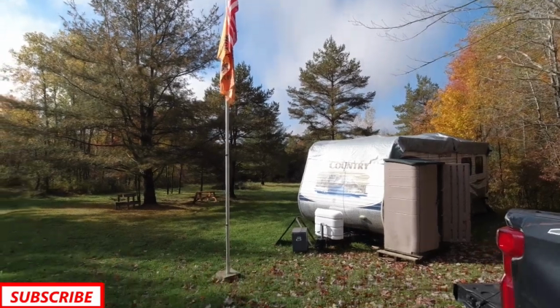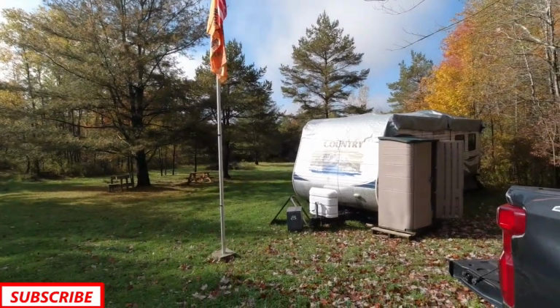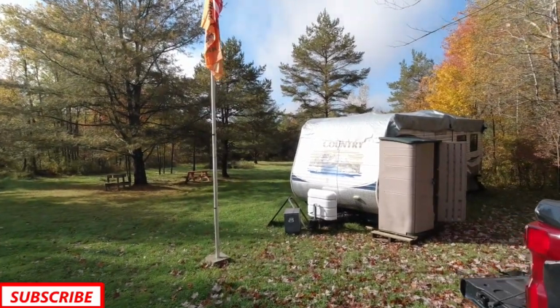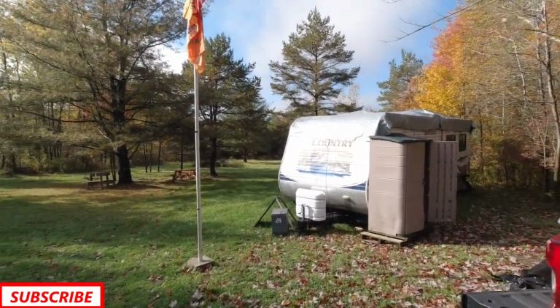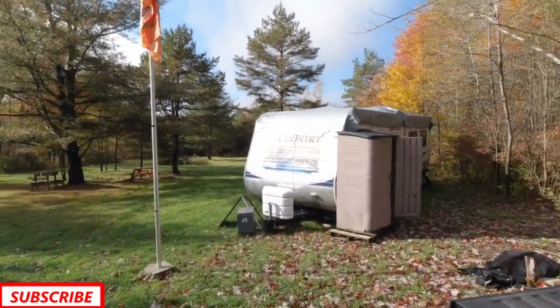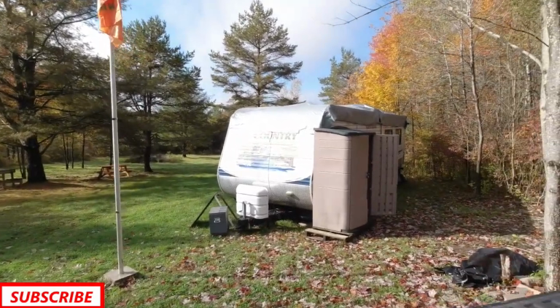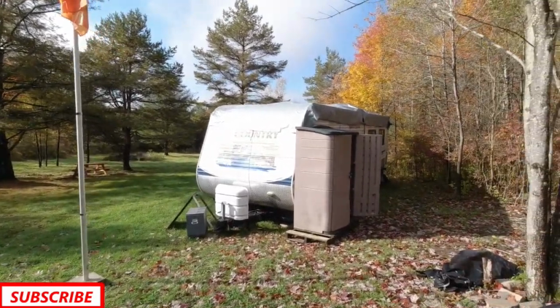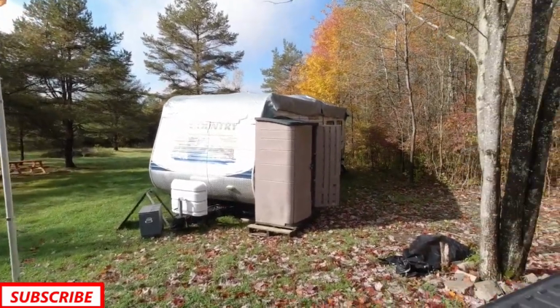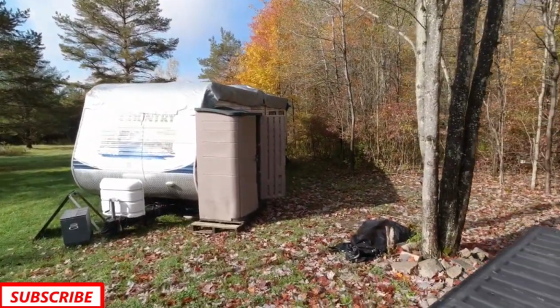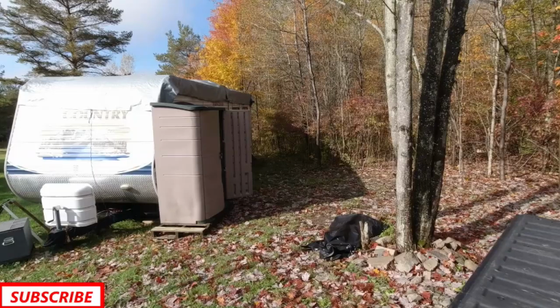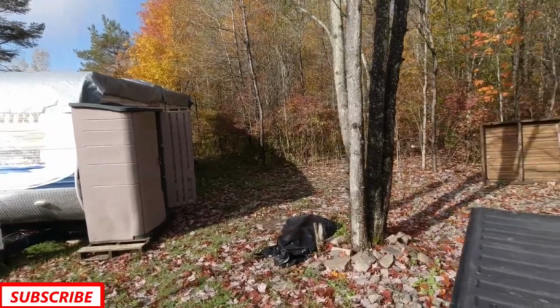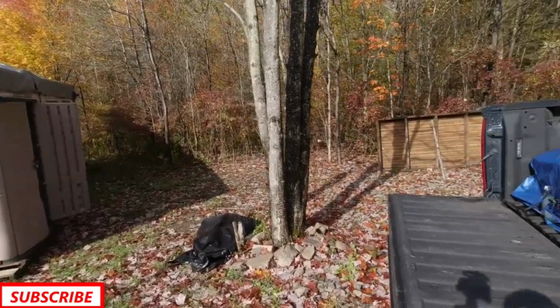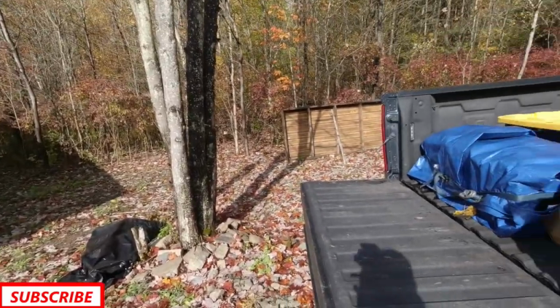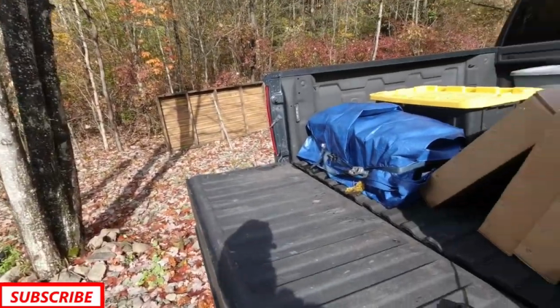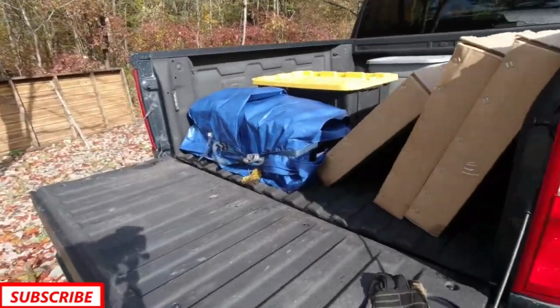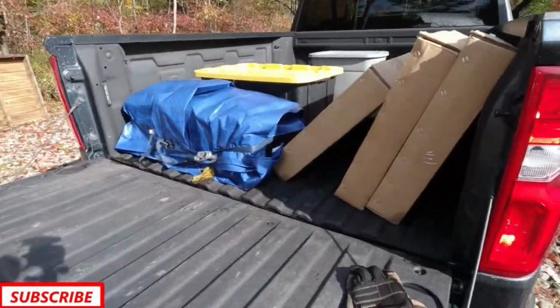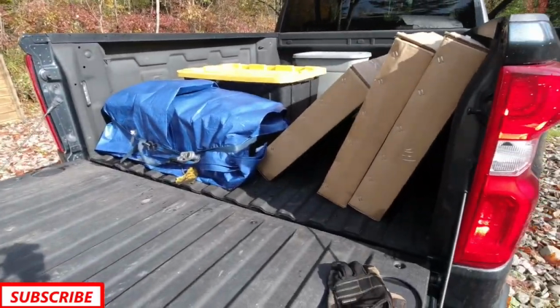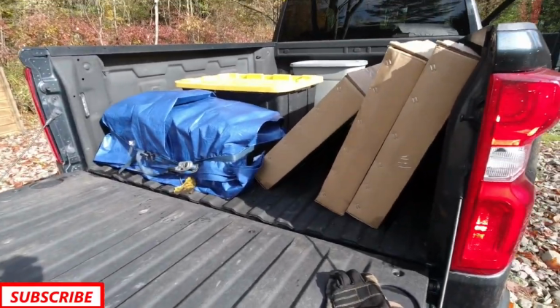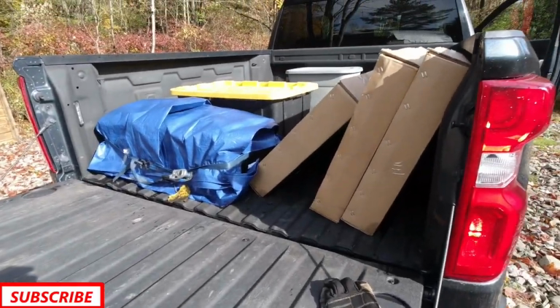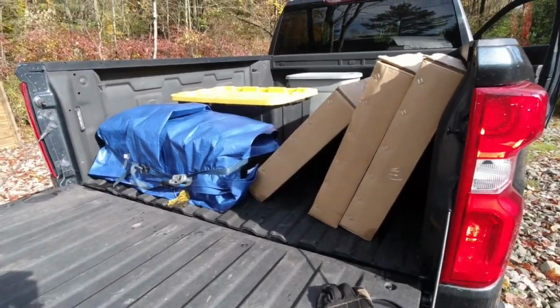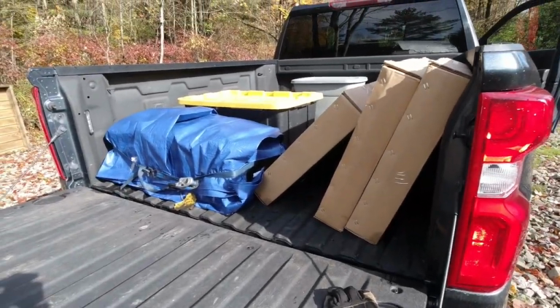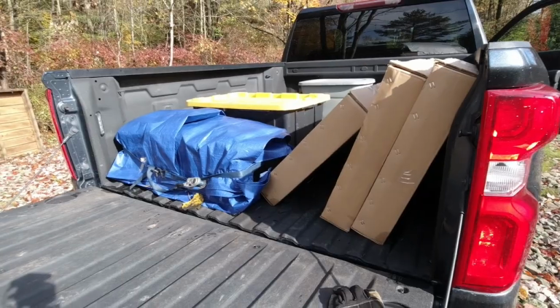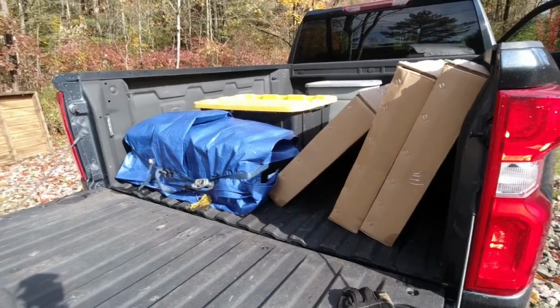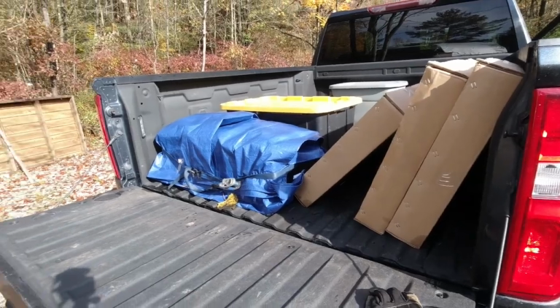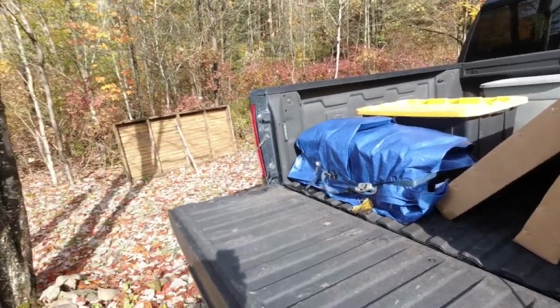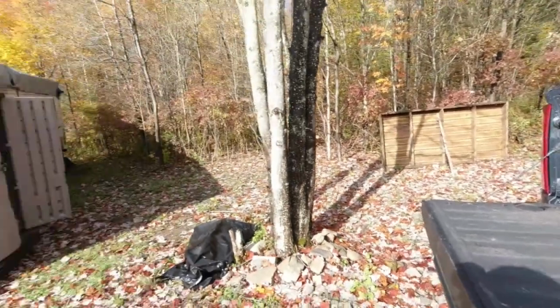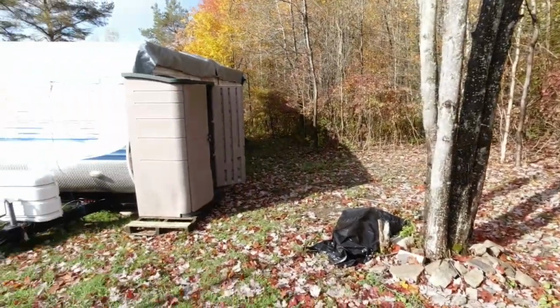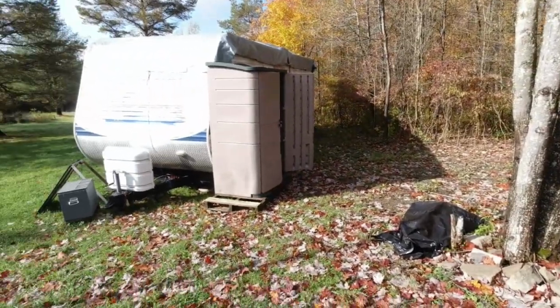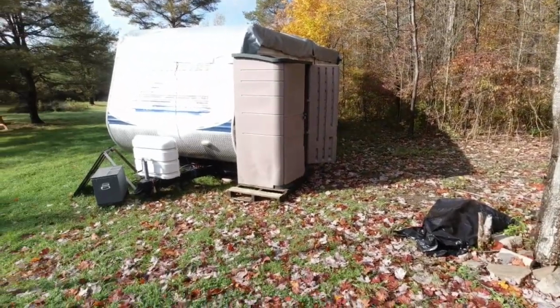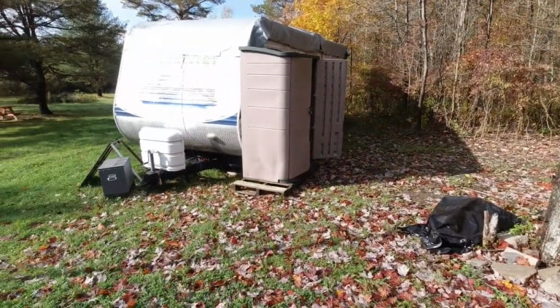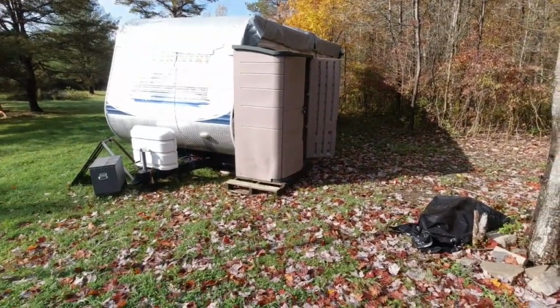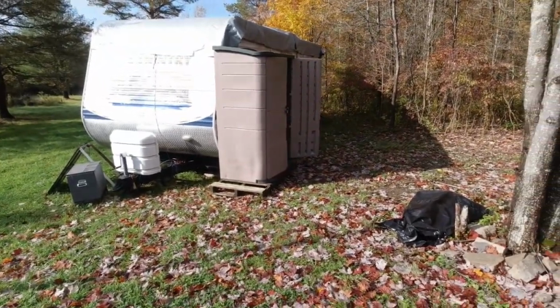Hey guys, welcome back to camp. I came up today. I'm going to be putting our solar in our shed today. At least that's the plan.